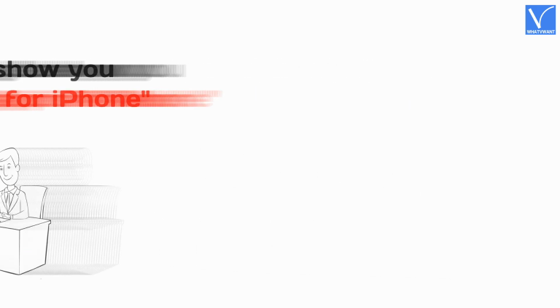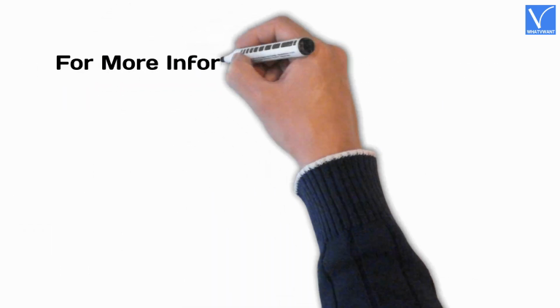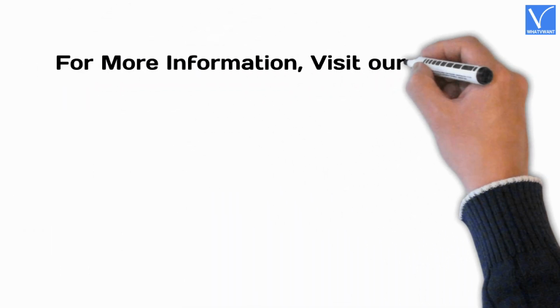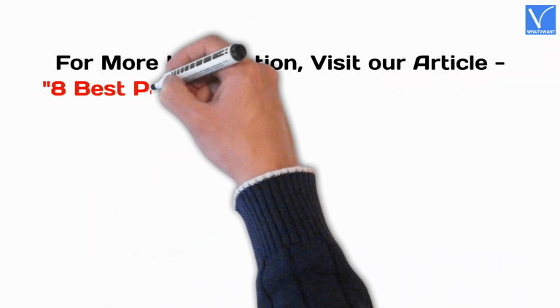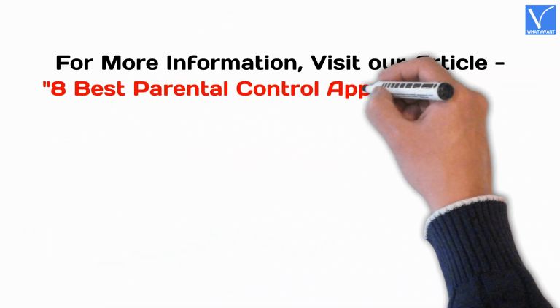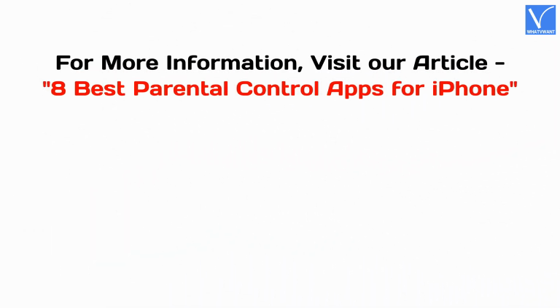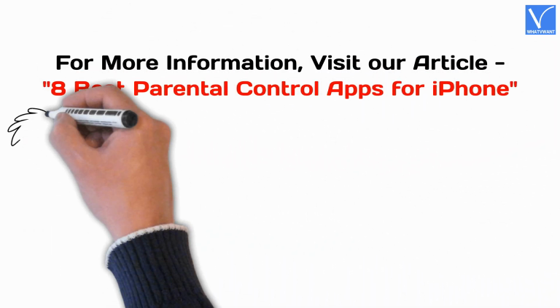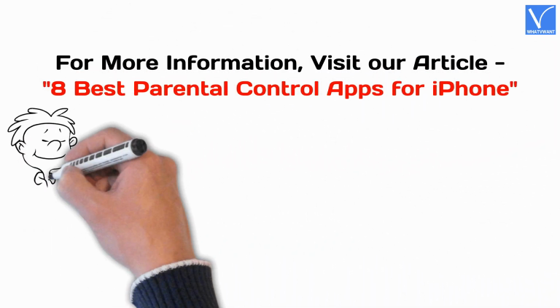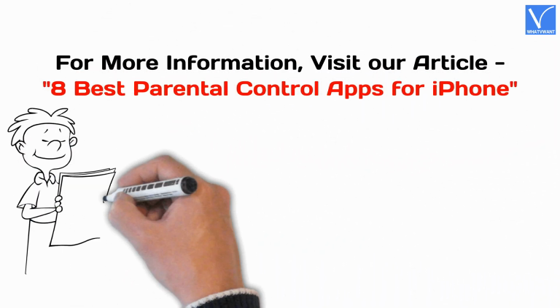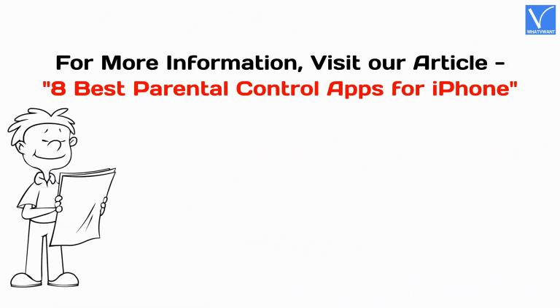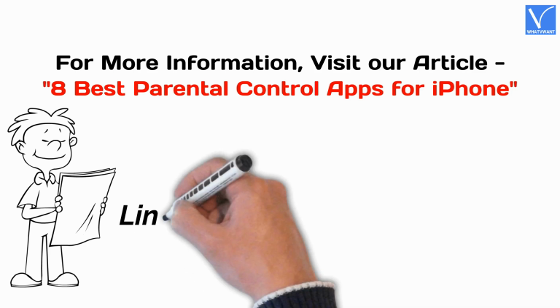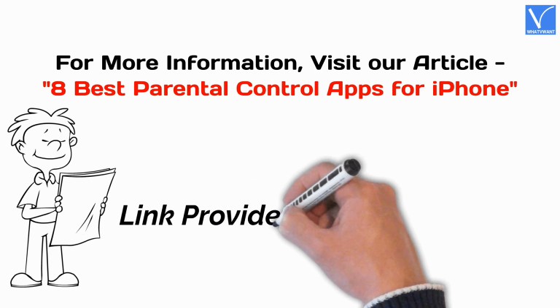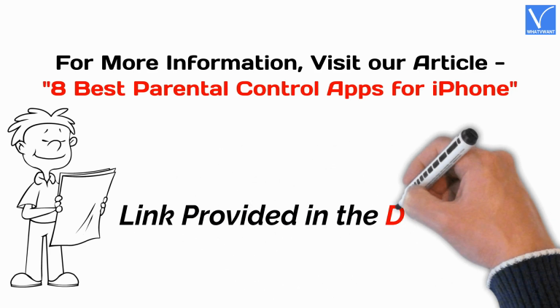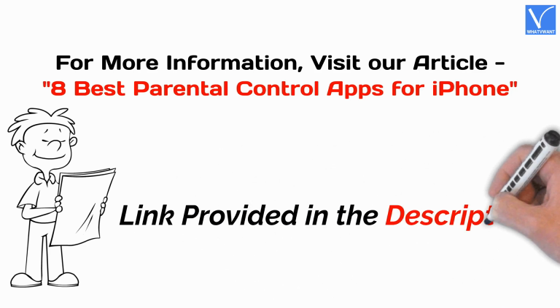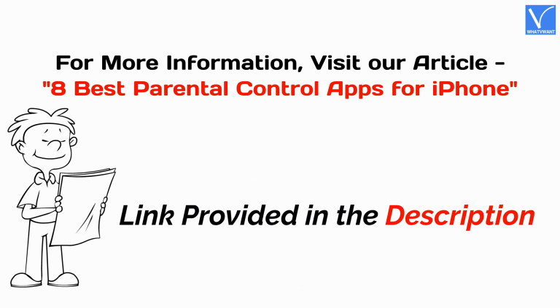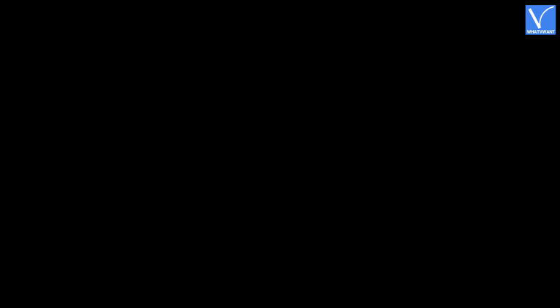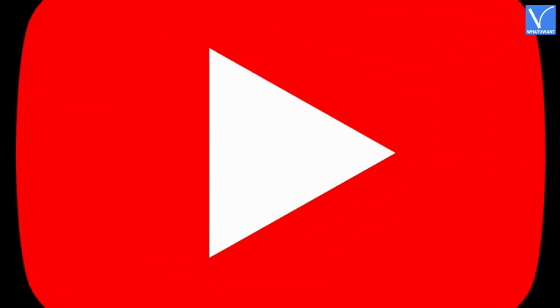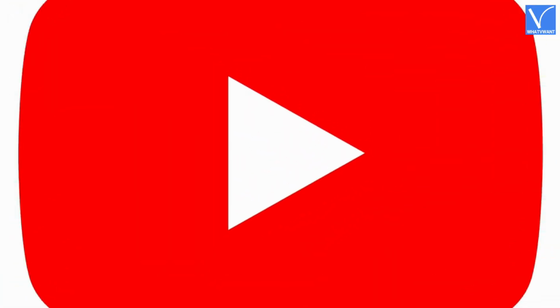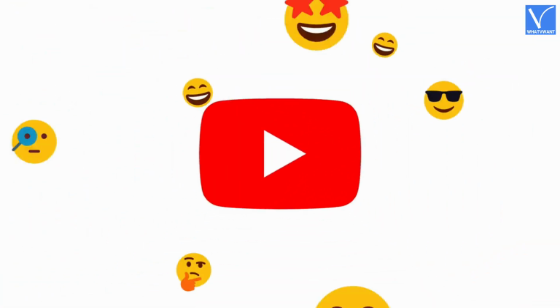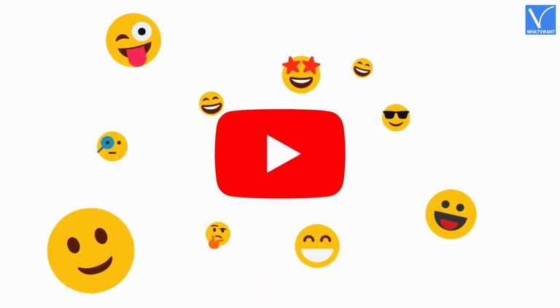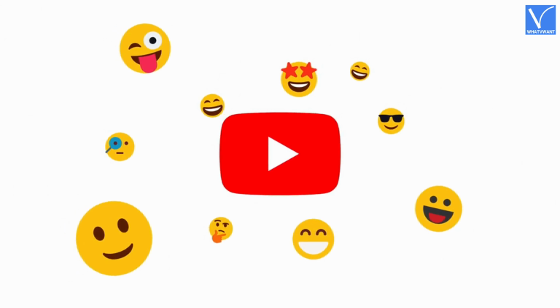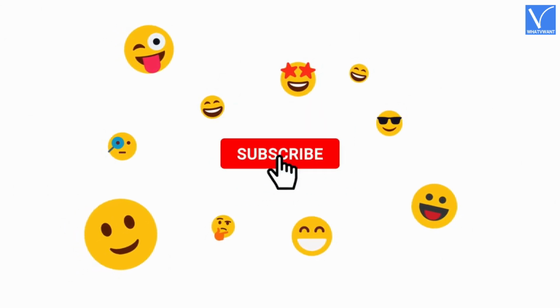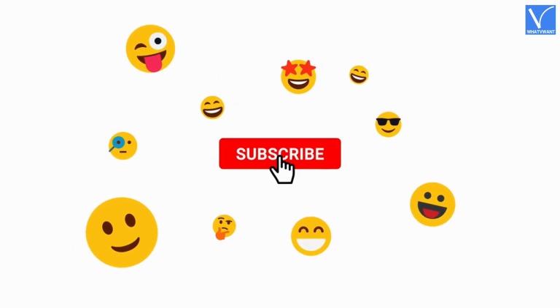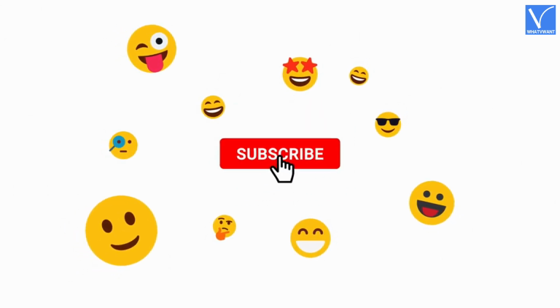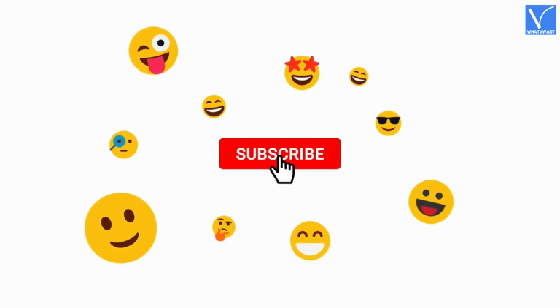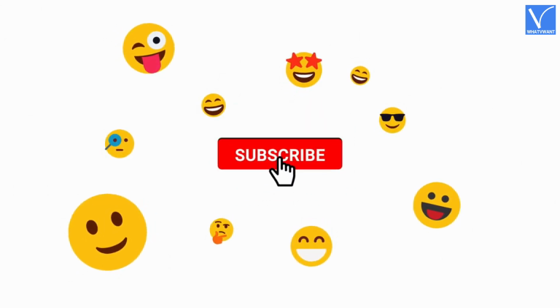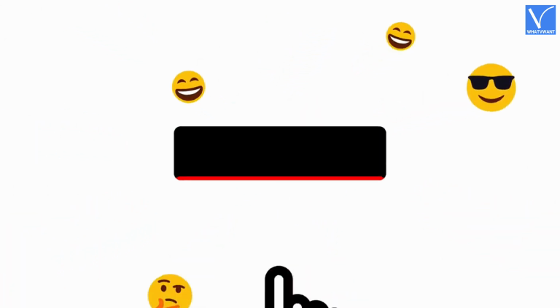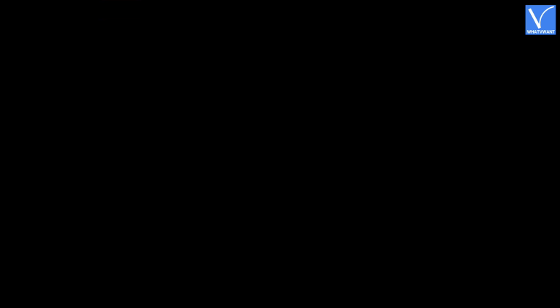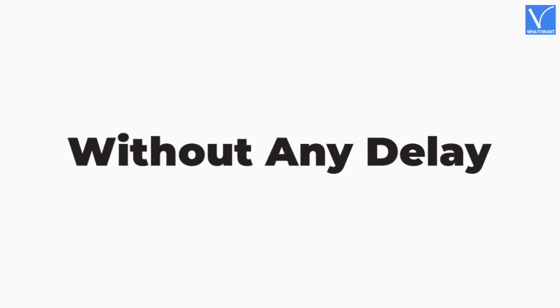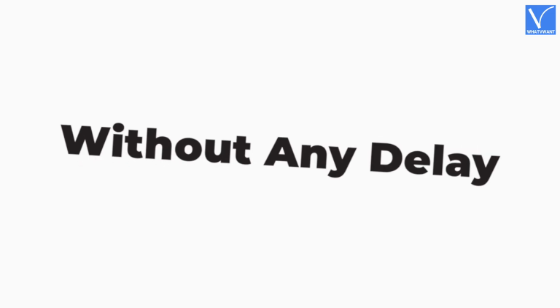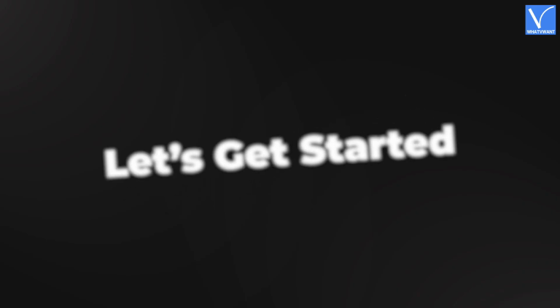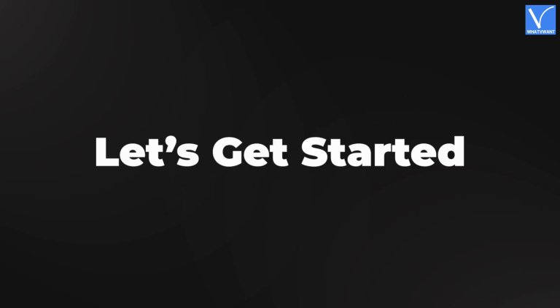For more information, visit our article — link provided in the description. If you are new to our channel, click on the red color subscribe button and don't forget to hit the bell icon. Without any delay, let's get started.